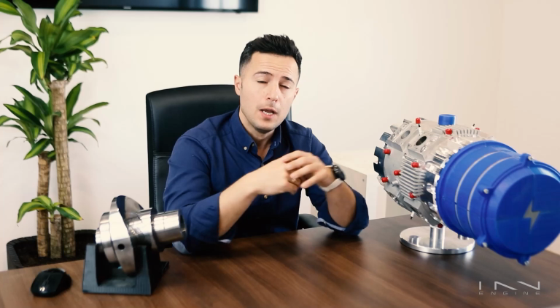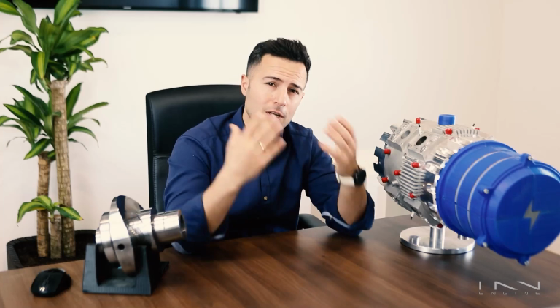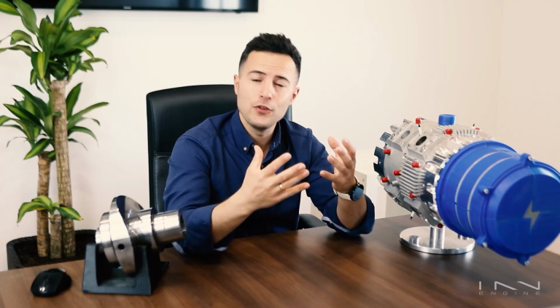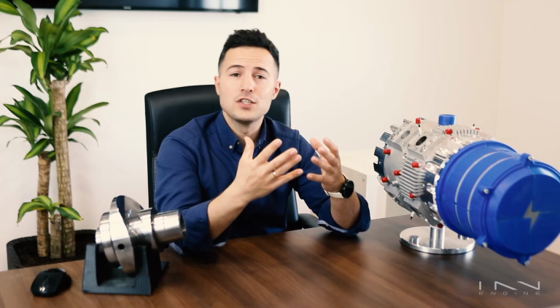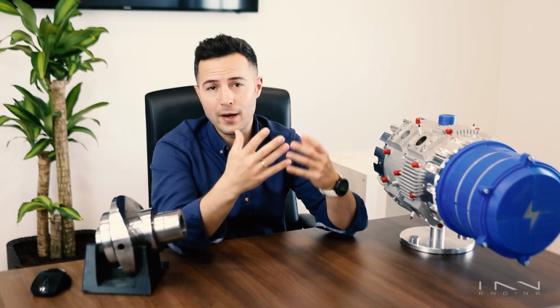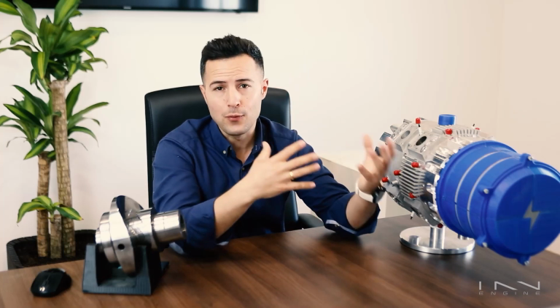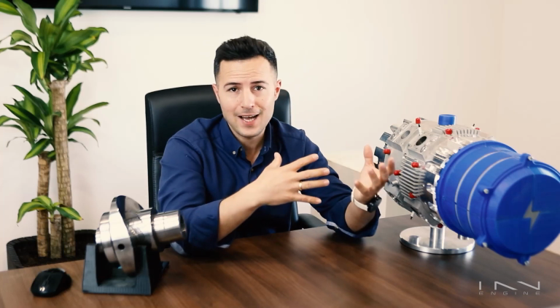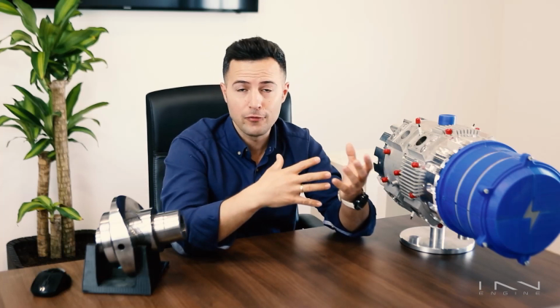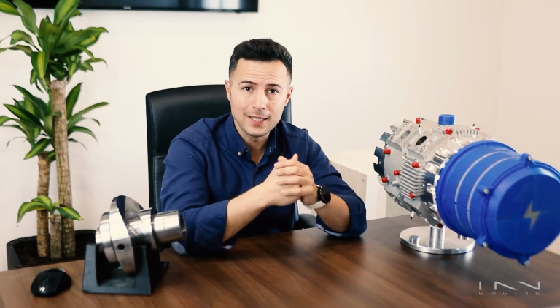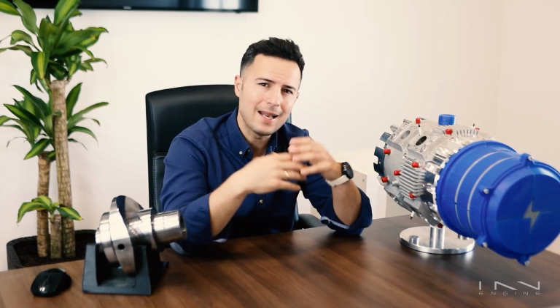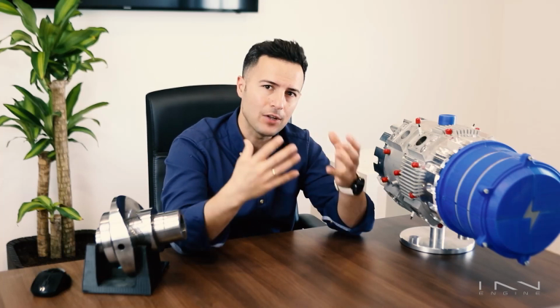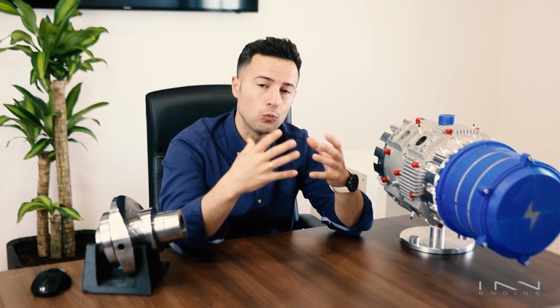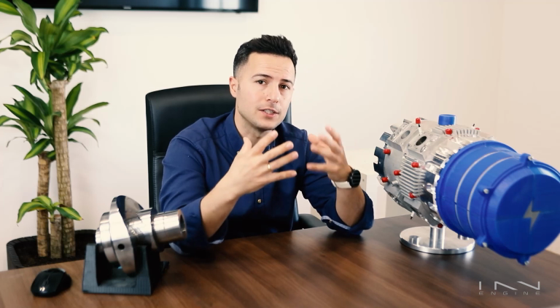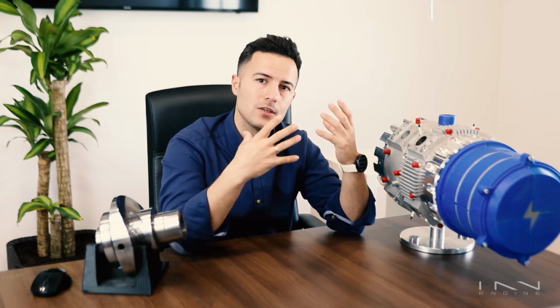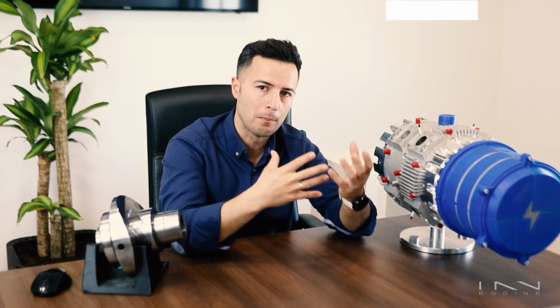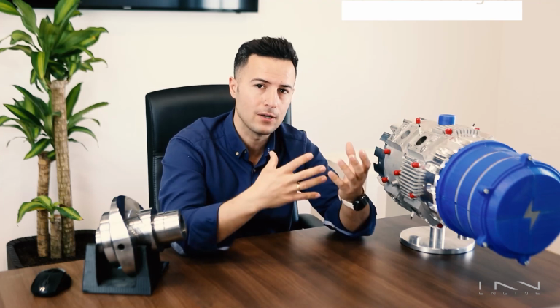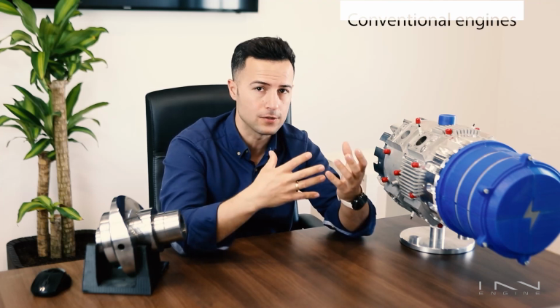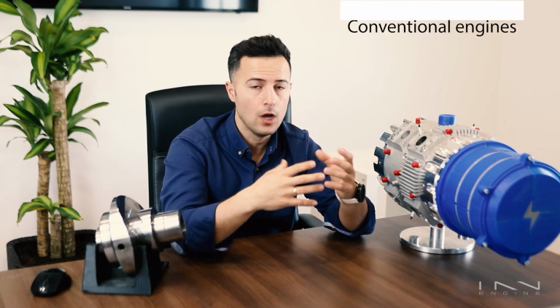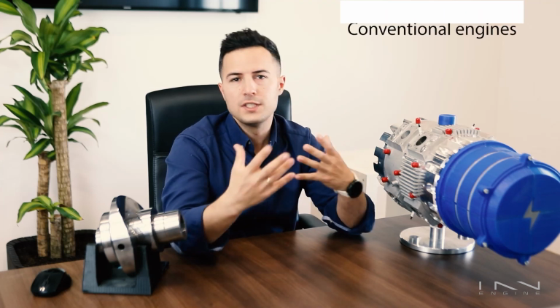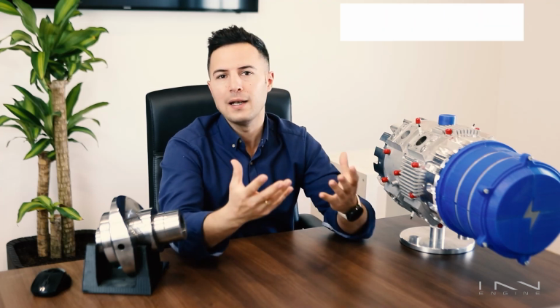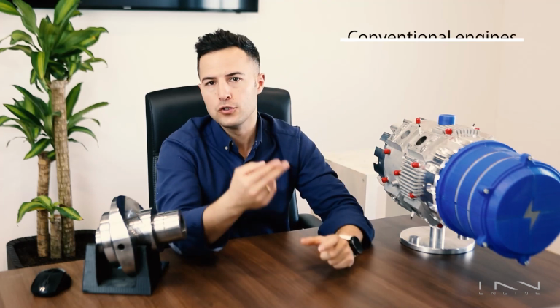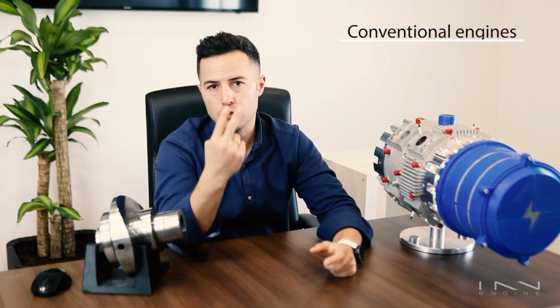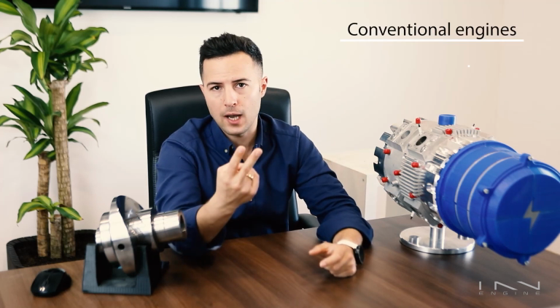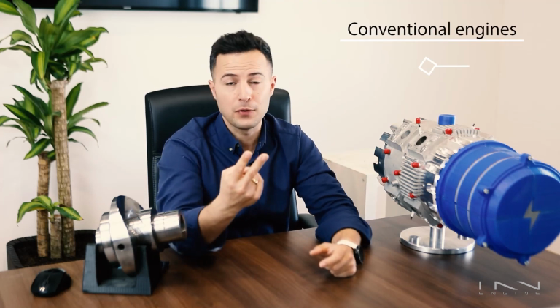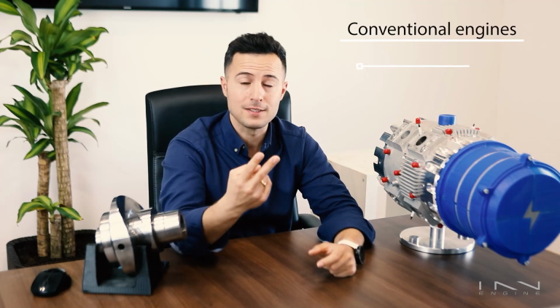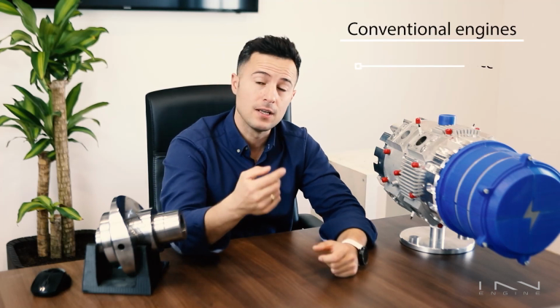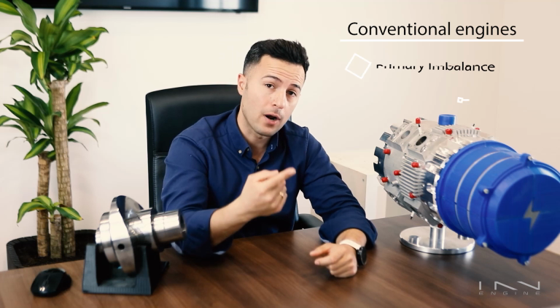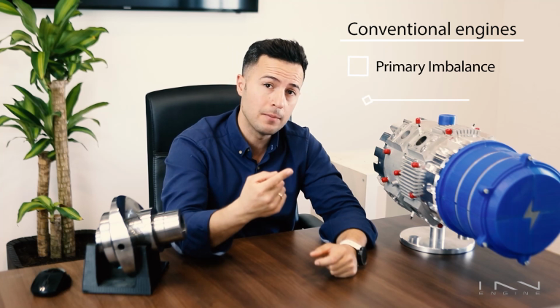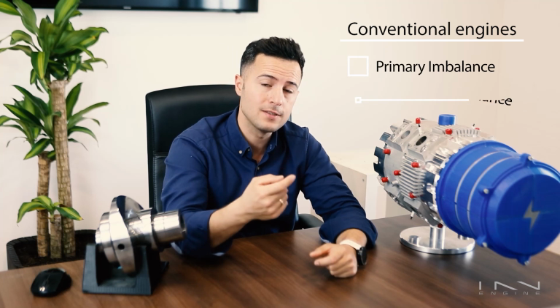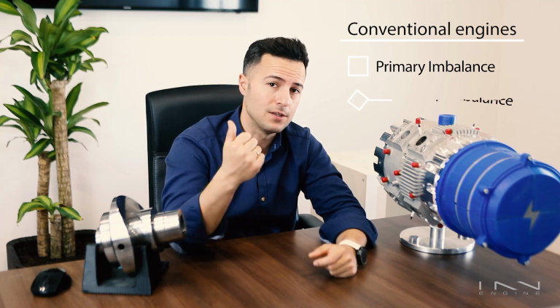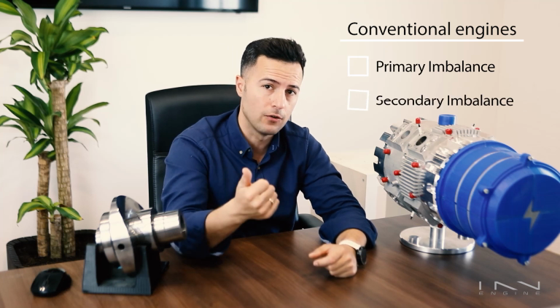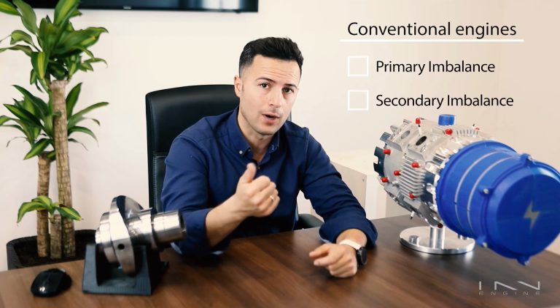Before I tell you the reasons why the E-Rex does not vibrate, let's have a look at why traditional combustion engines do, which is mainly due to two types of imbalances: primary imbalance and secondary one.